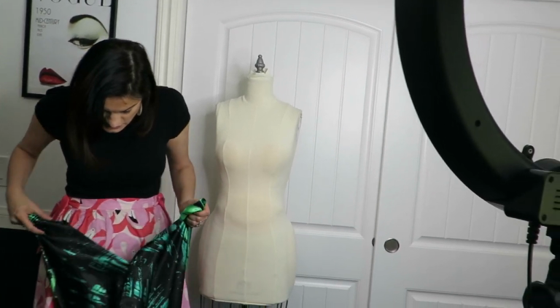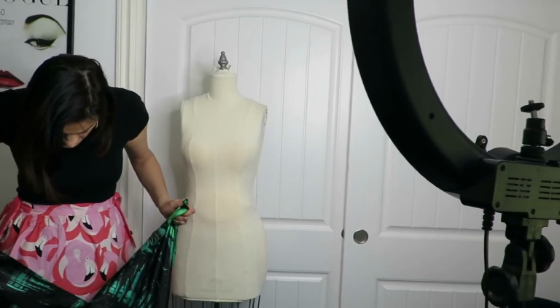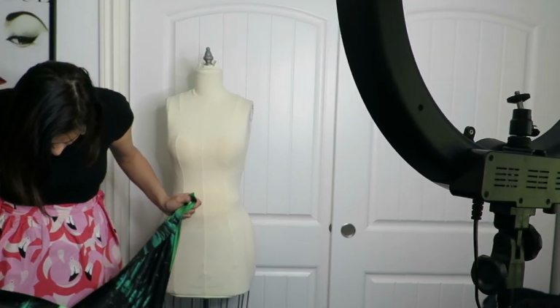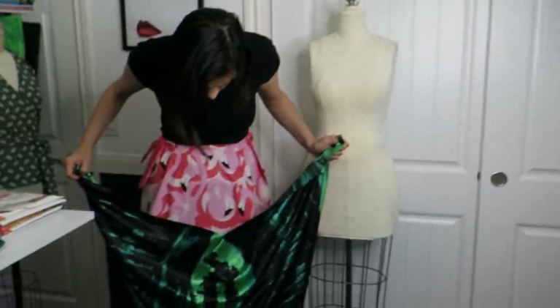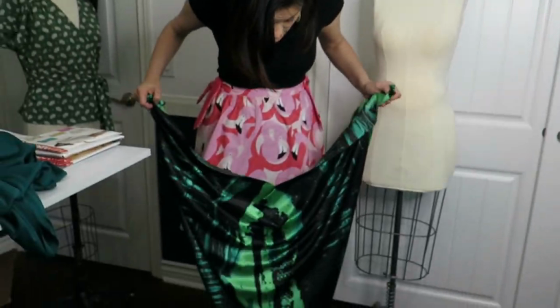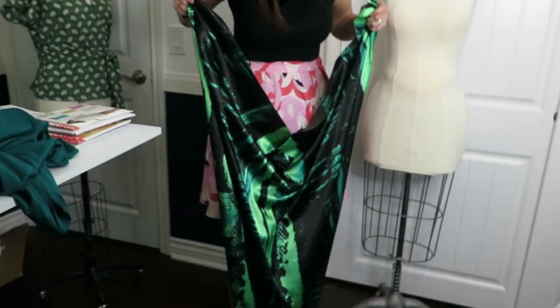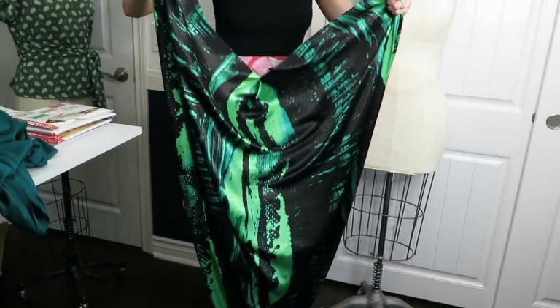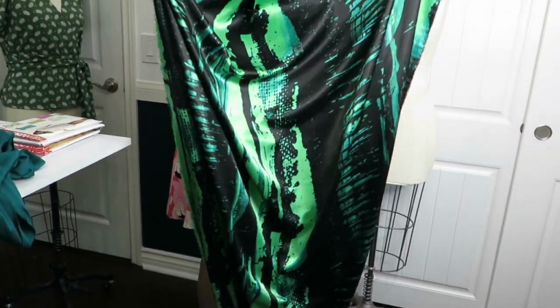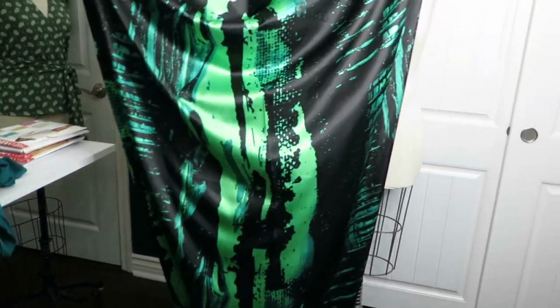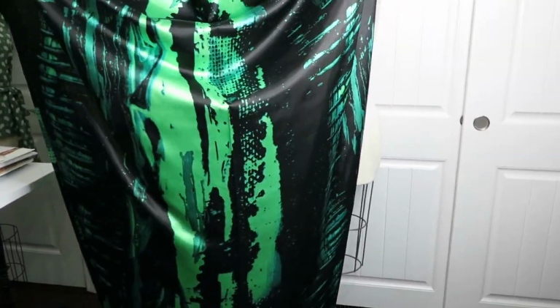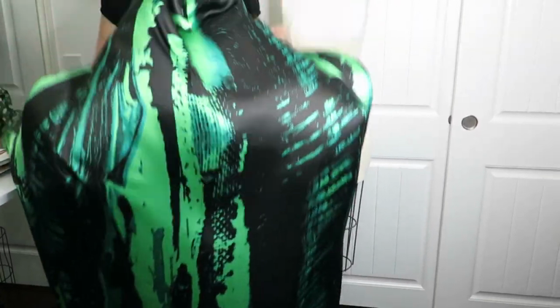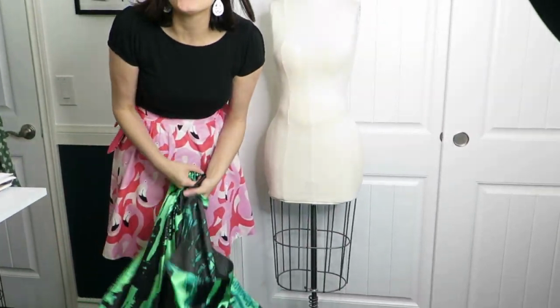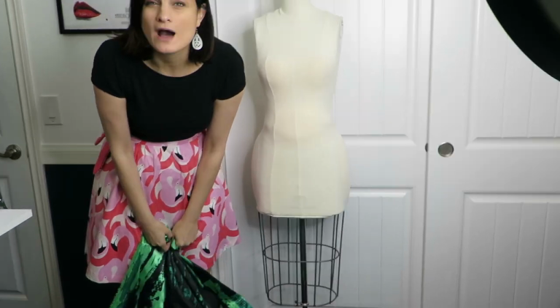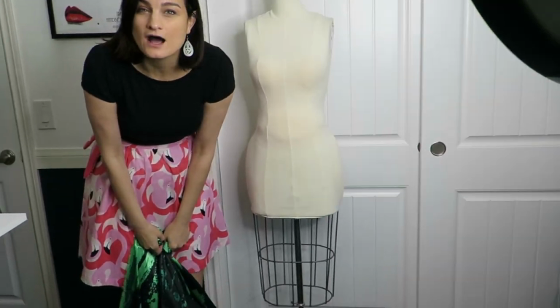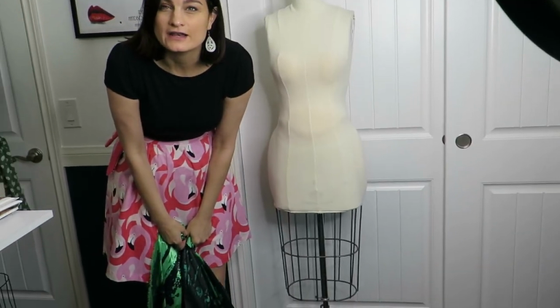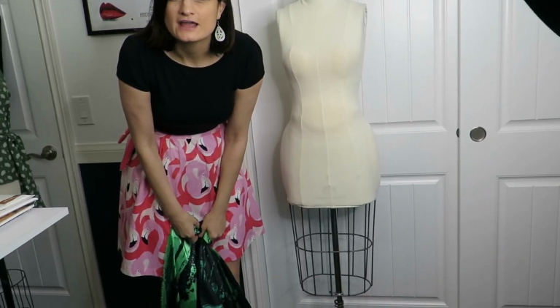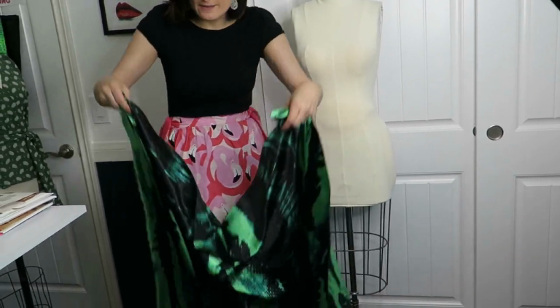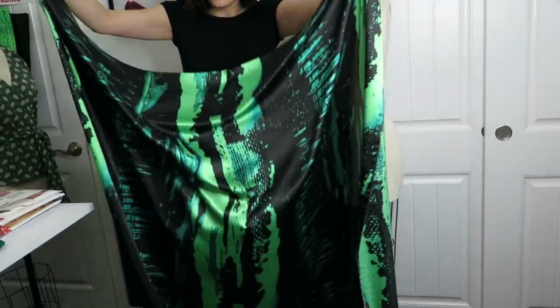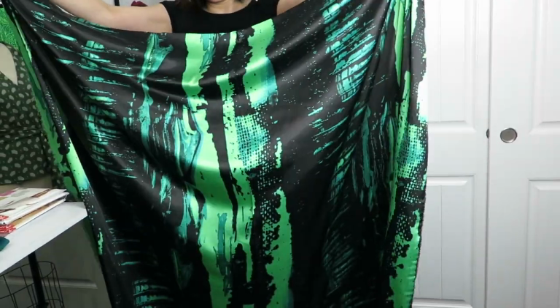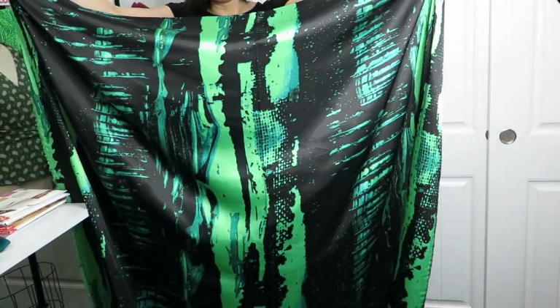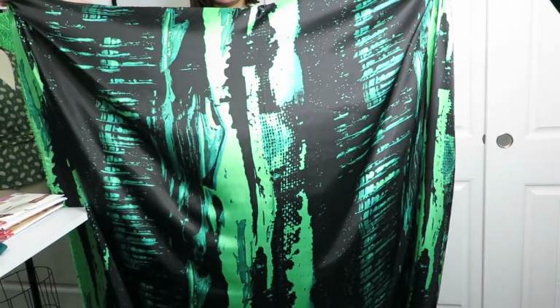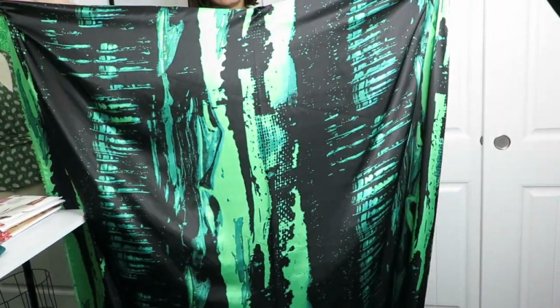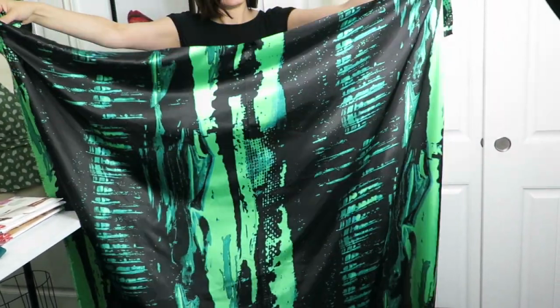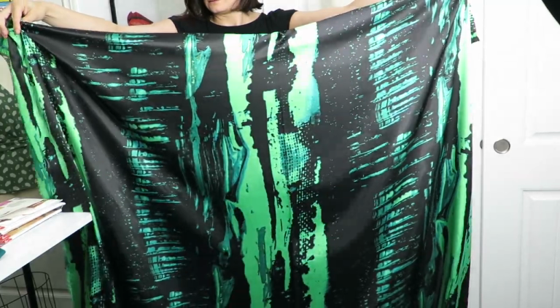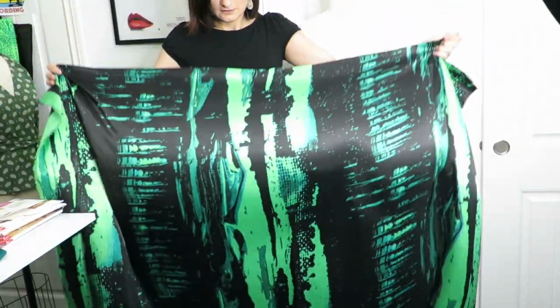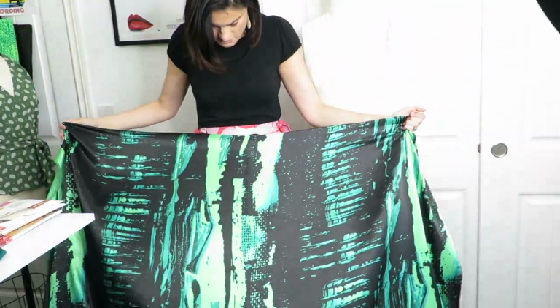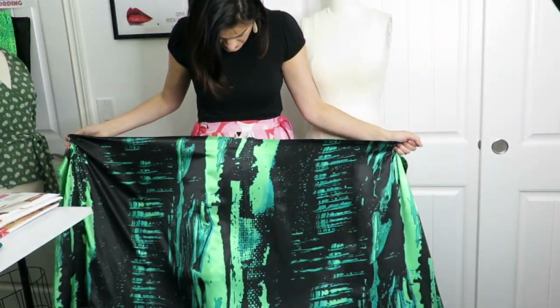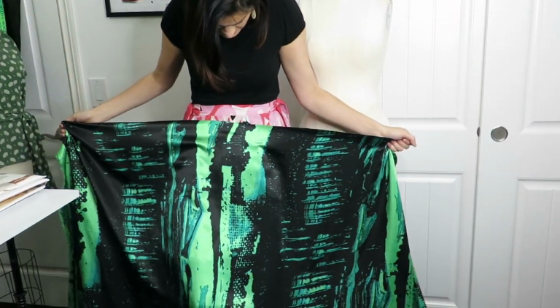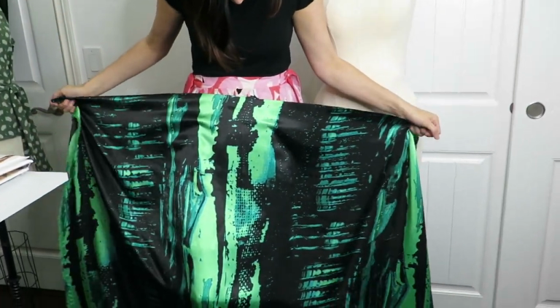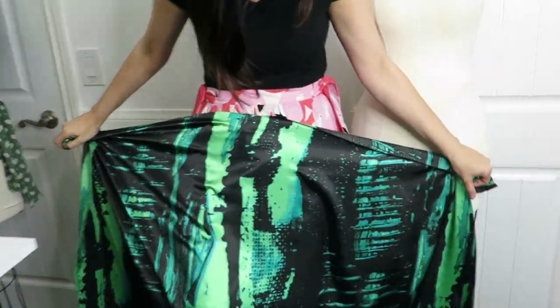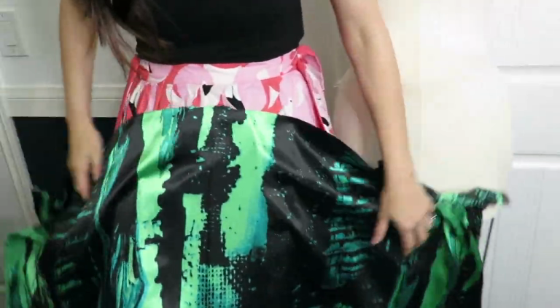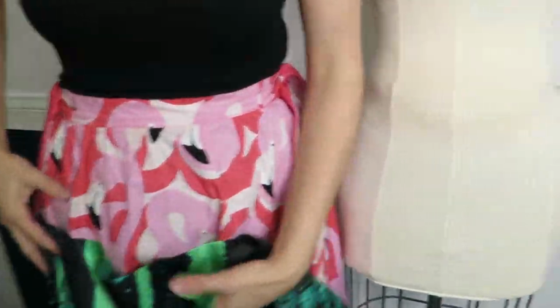She kept saying it was ripping down the middle - but it turned out she had just opened the fabric fold, not actually ripped it. We had quite an outburst about that in the store.